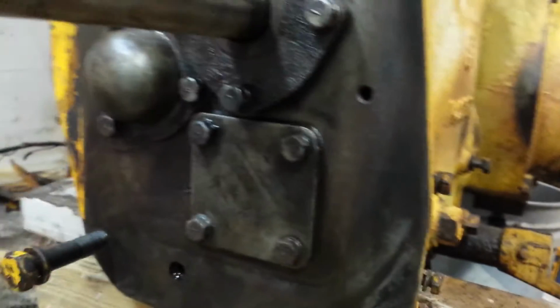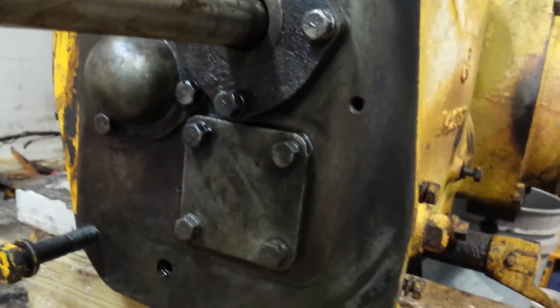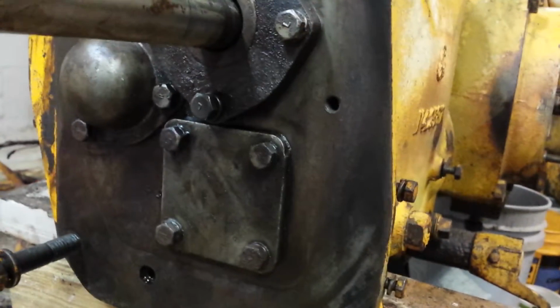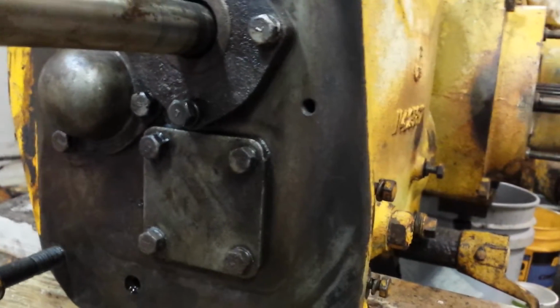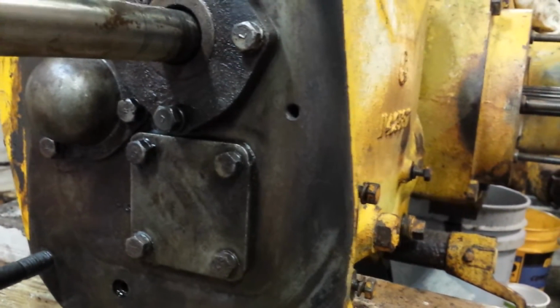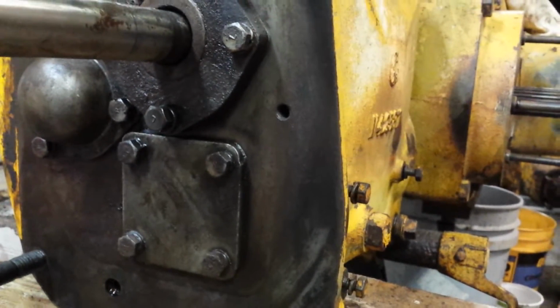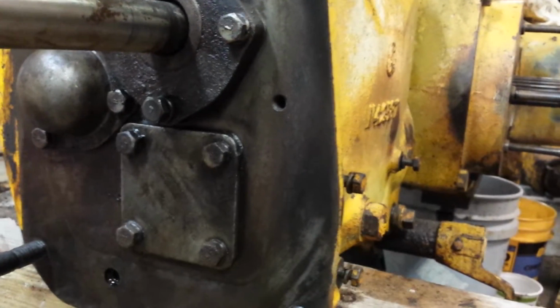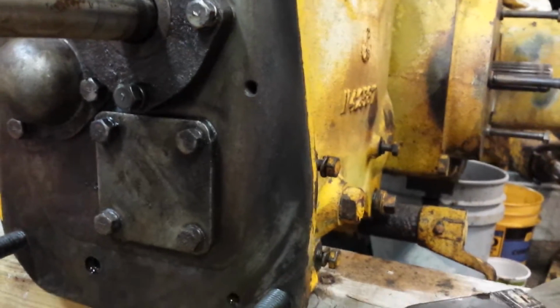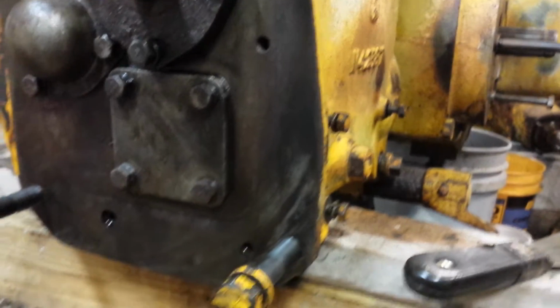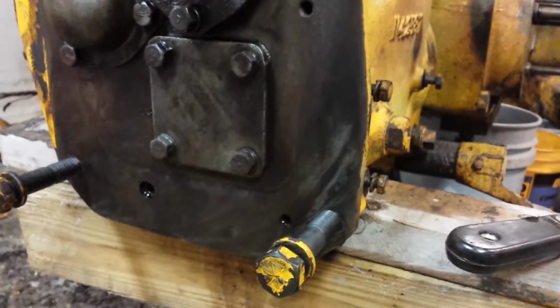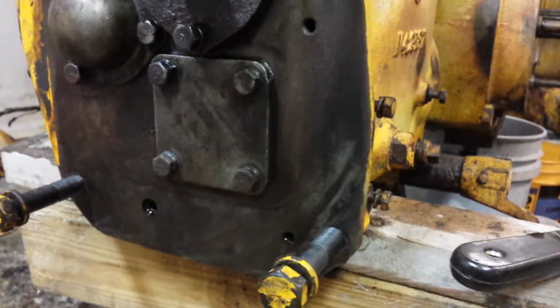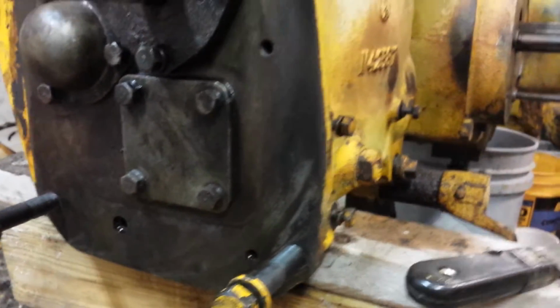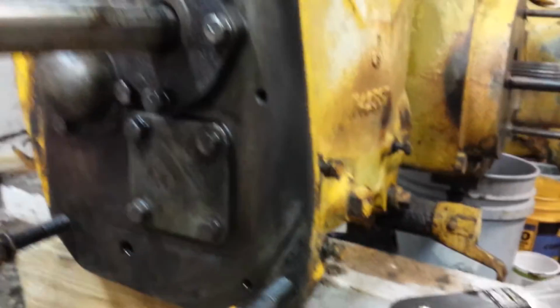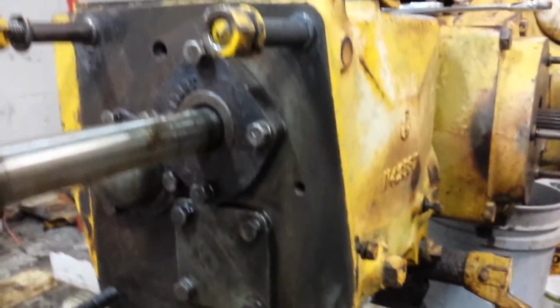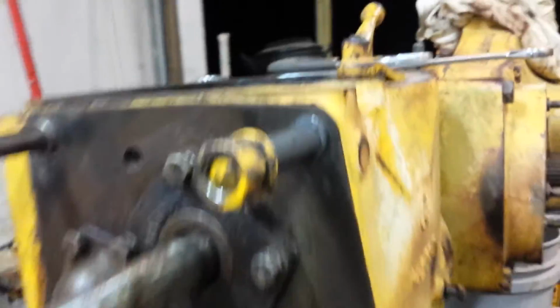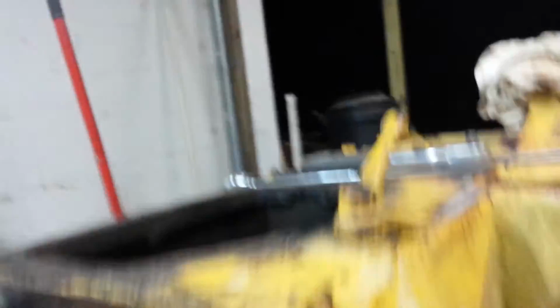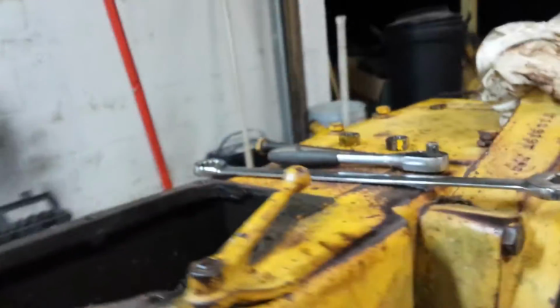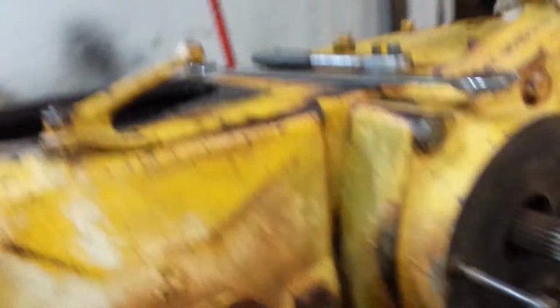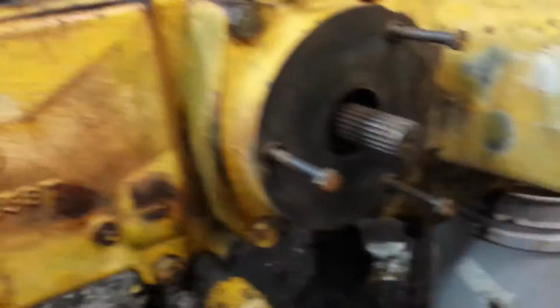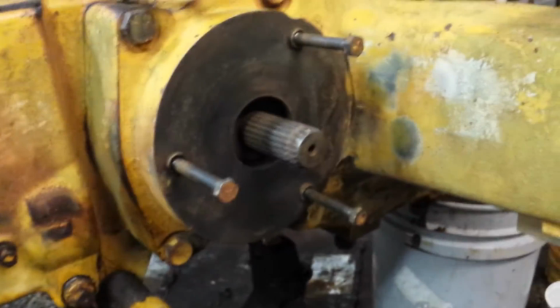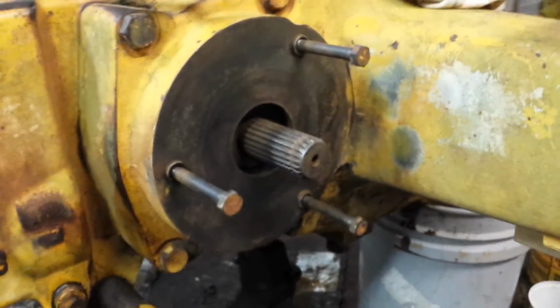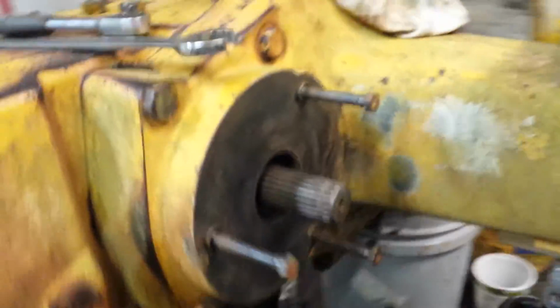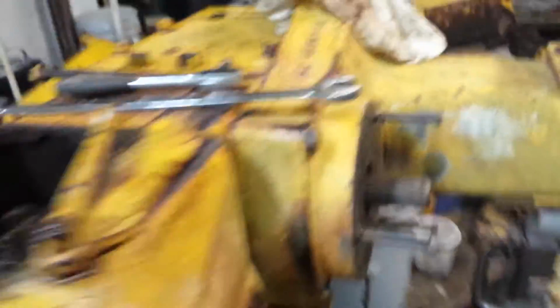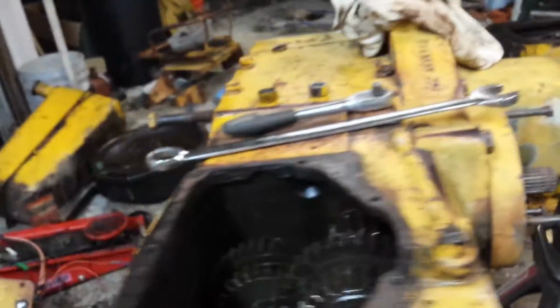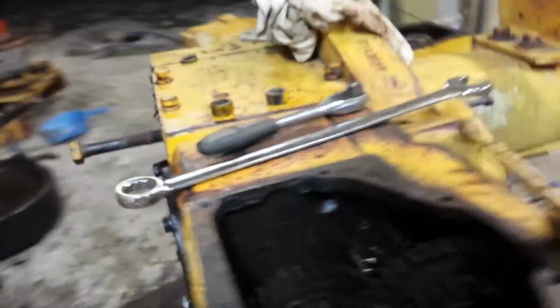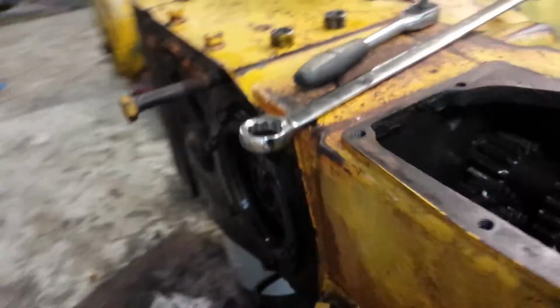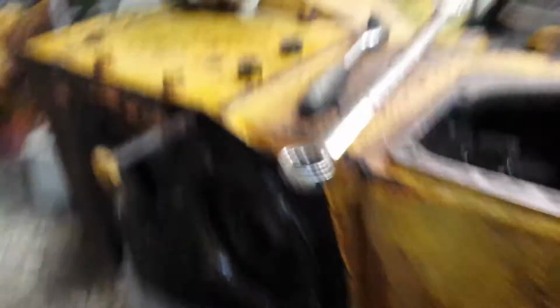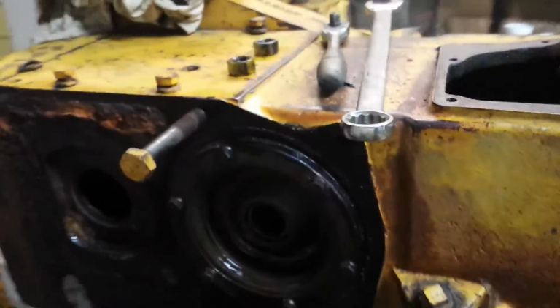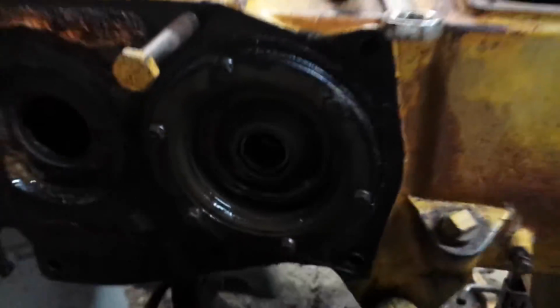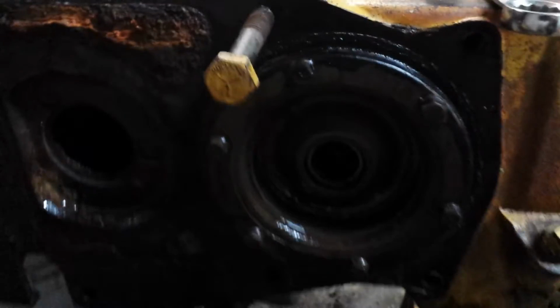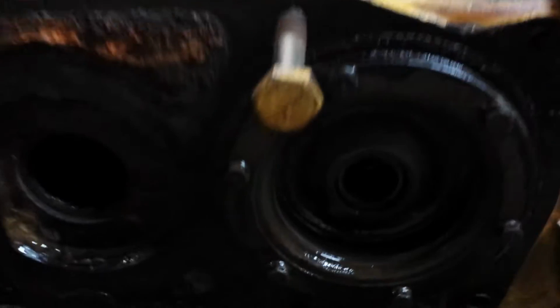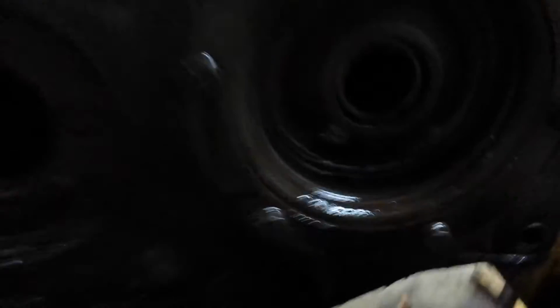So I had to drain that, drain the oil — and then there was even more when I took this housing off. That's the one side of the brake shaft, but I did take the housing off of the other side, so we'll take a look at that.